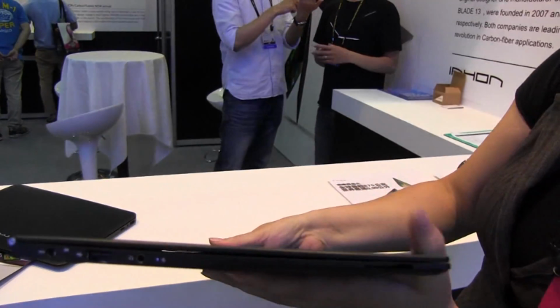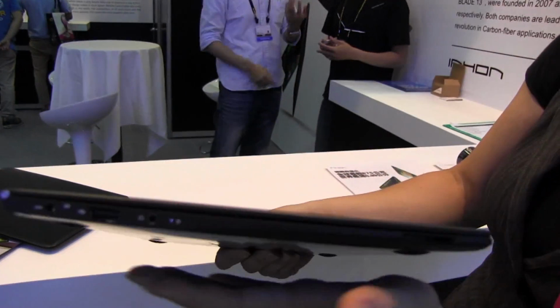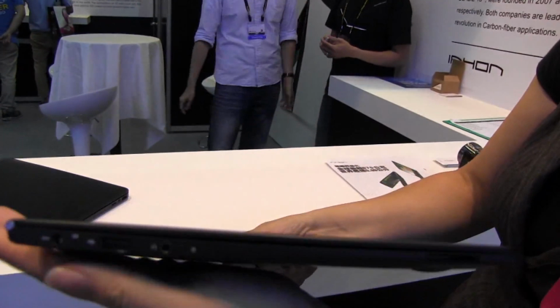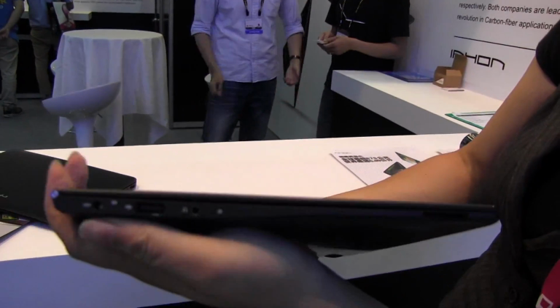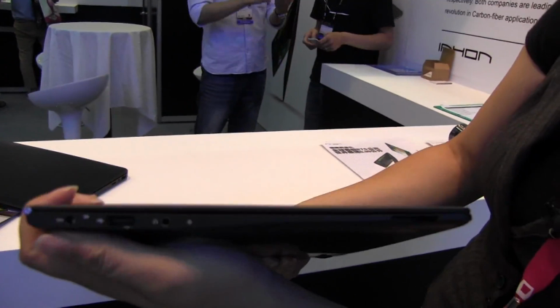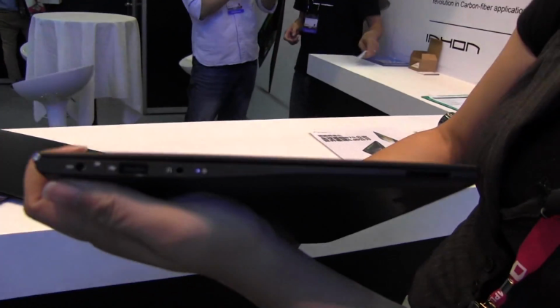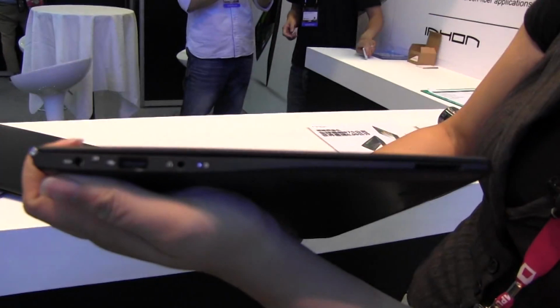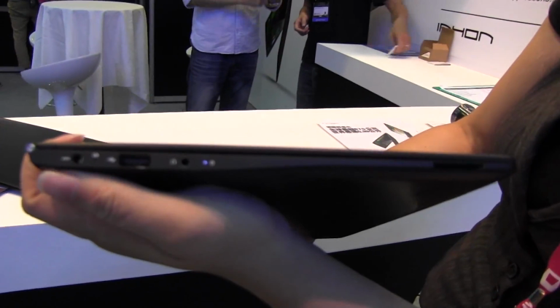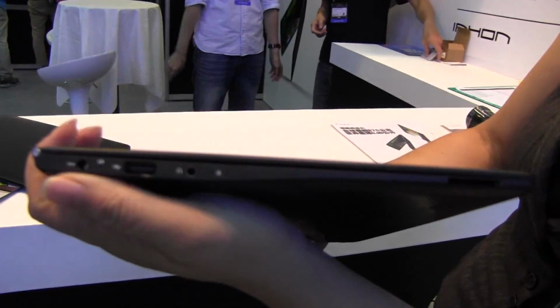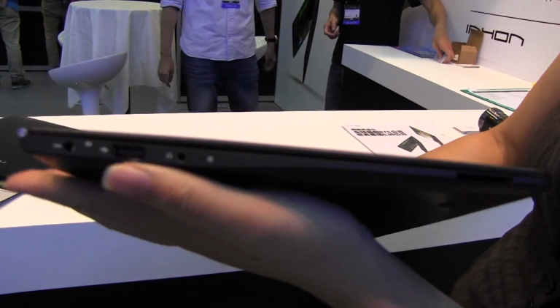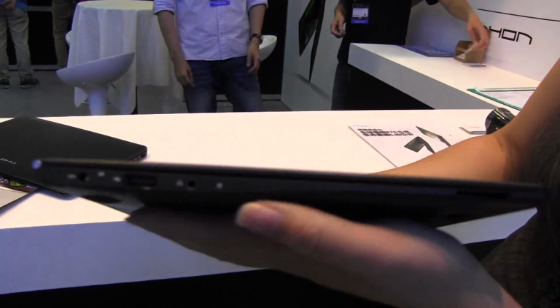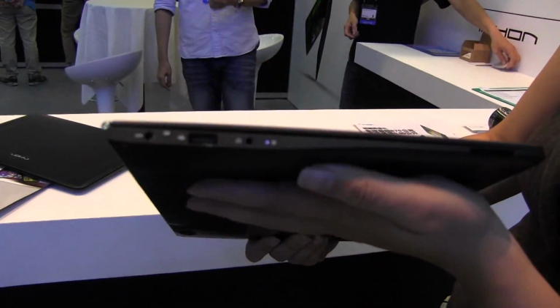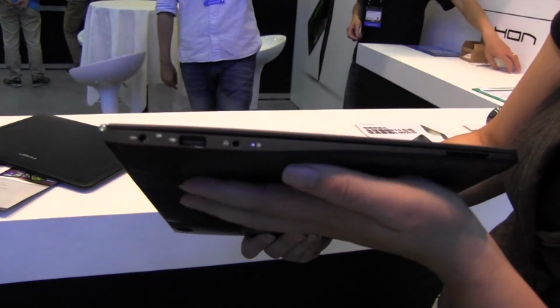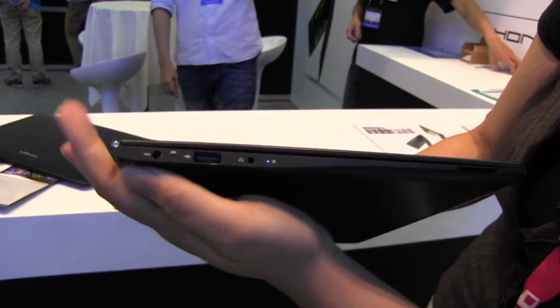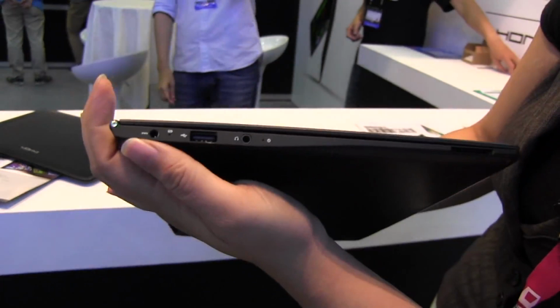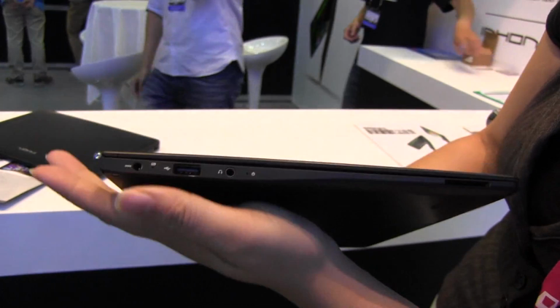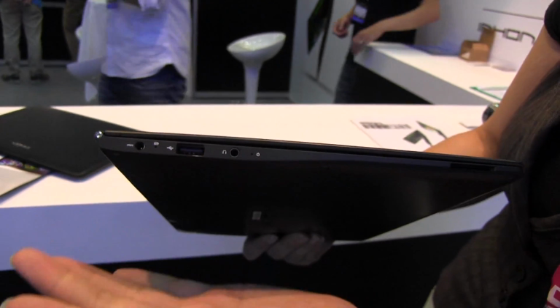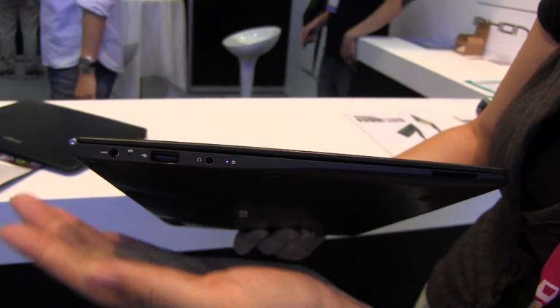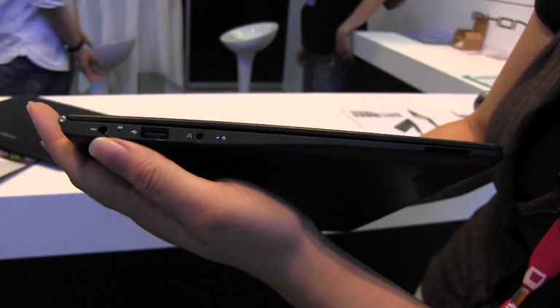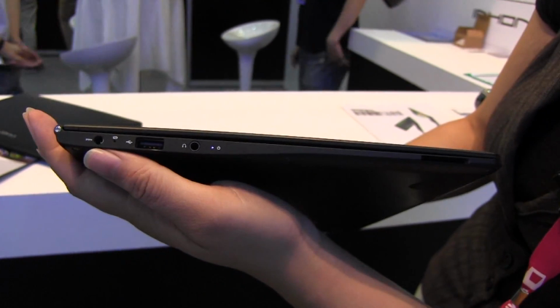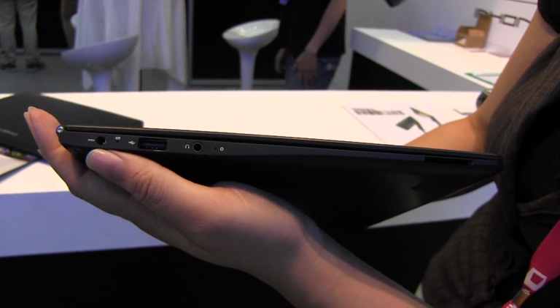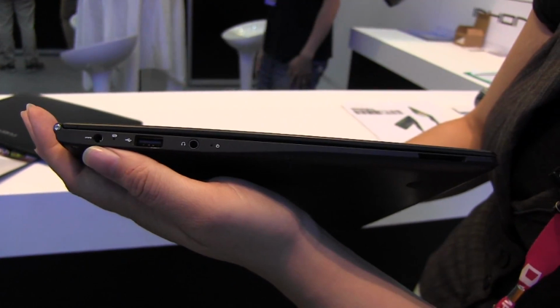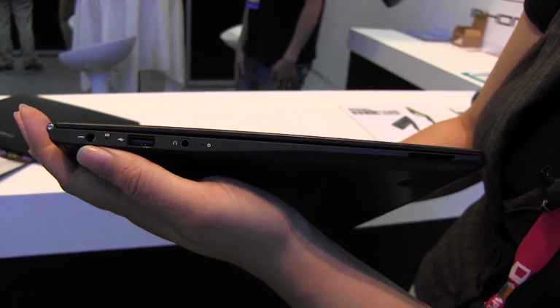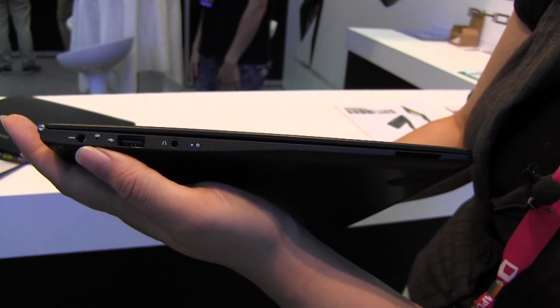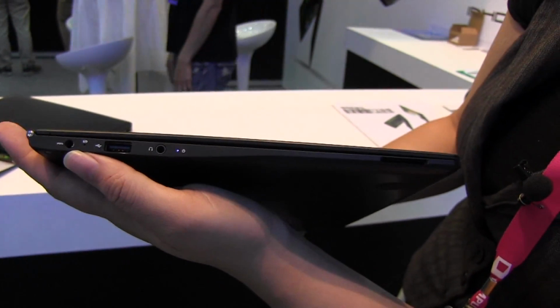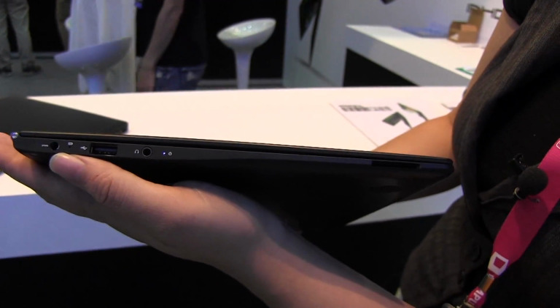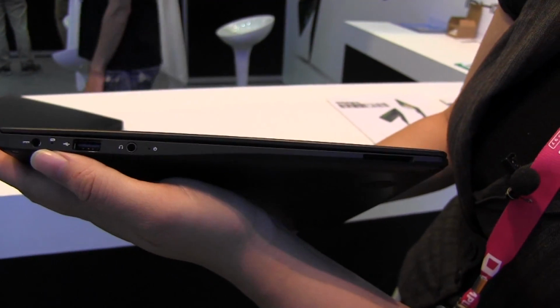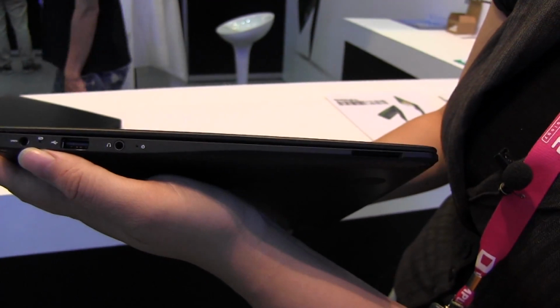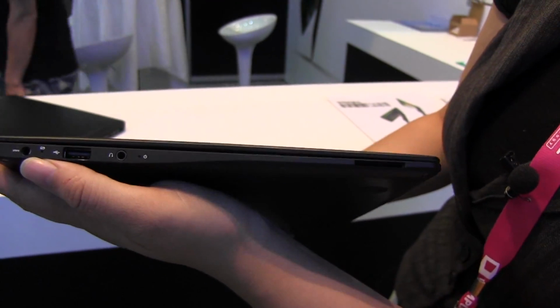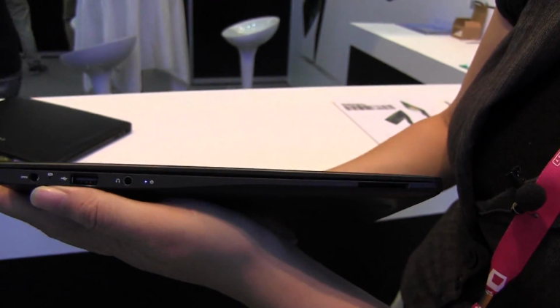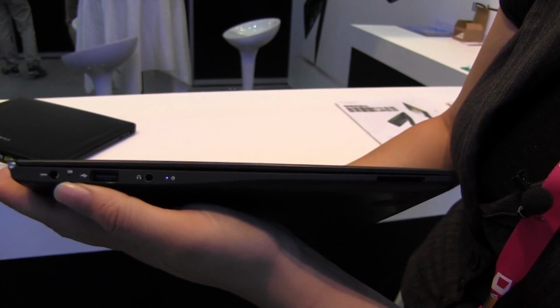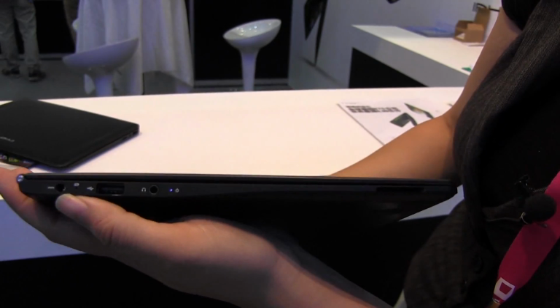It's running Windows 8. You can see it's very thin. It's got a 35 watt hour battery which will do four and a half hours of video playback without Wi-Fi on or anything else.